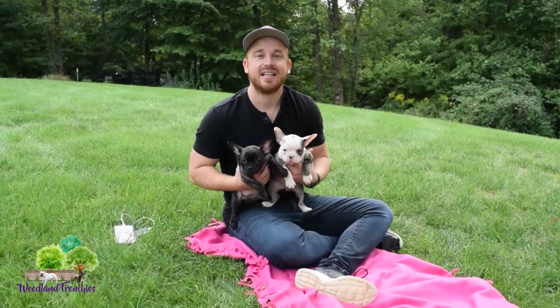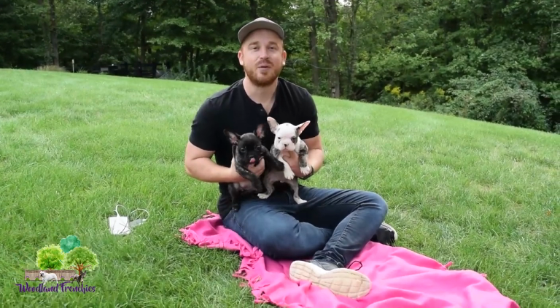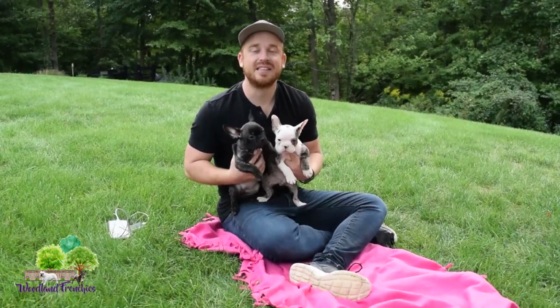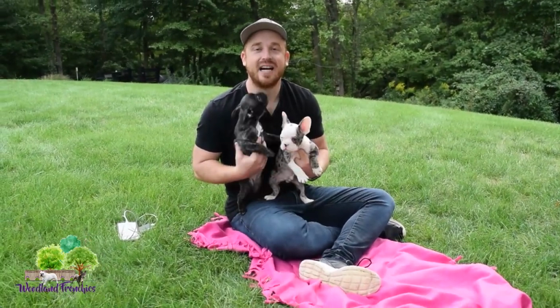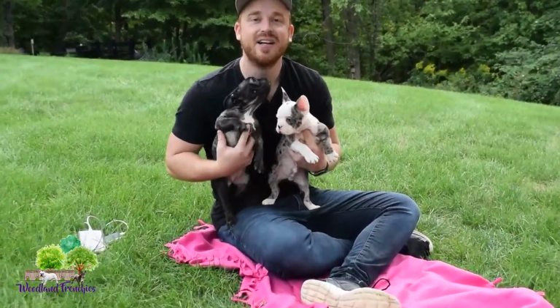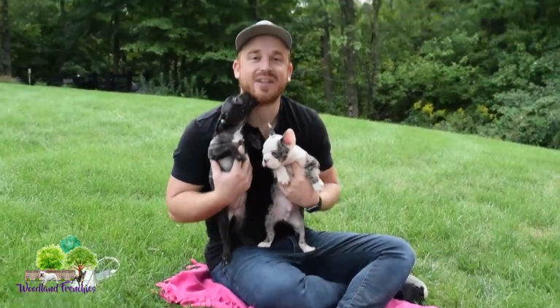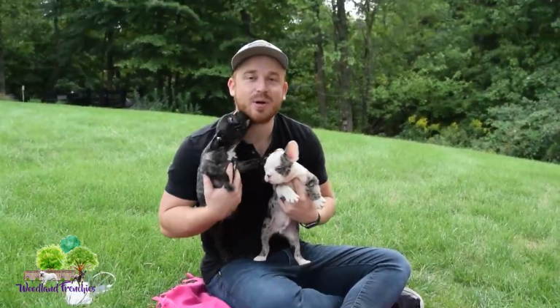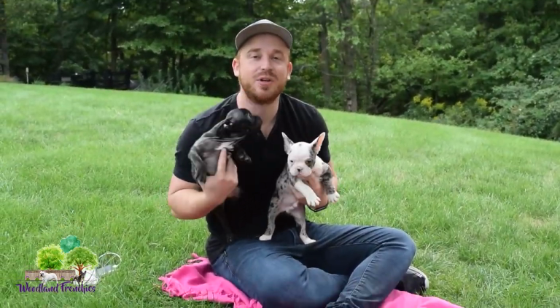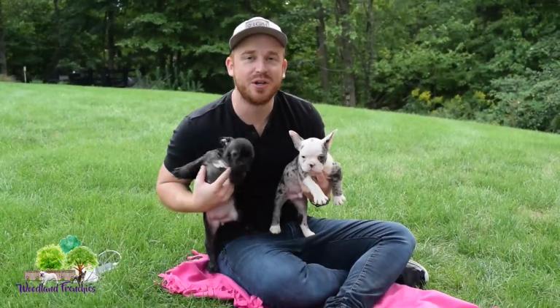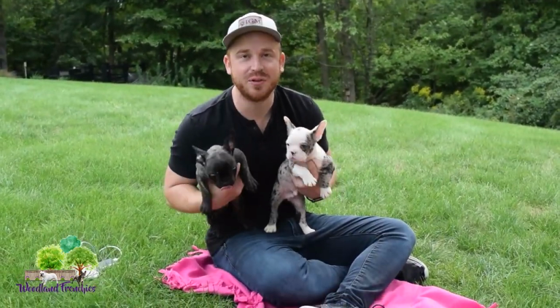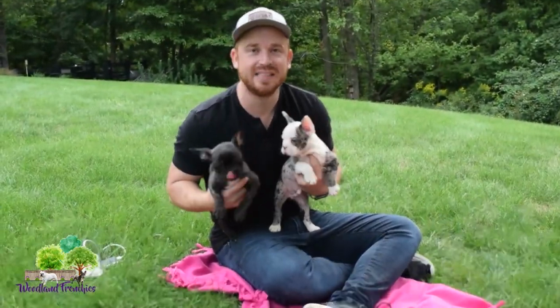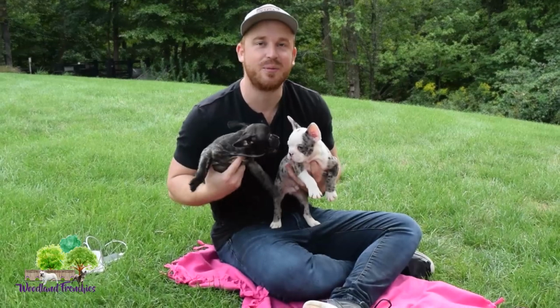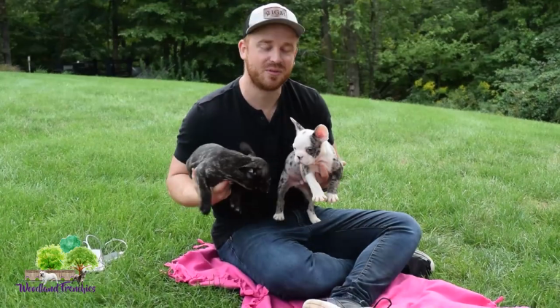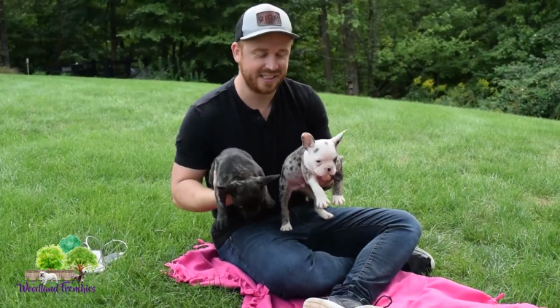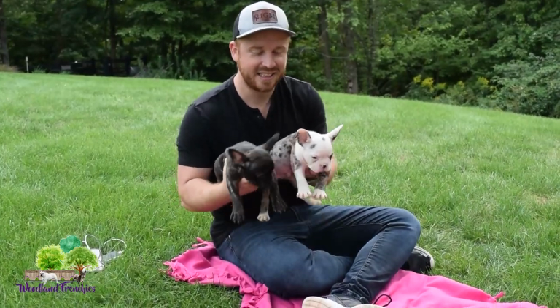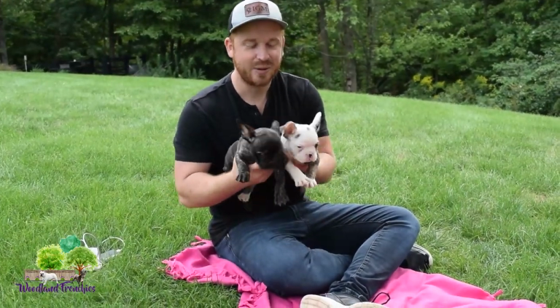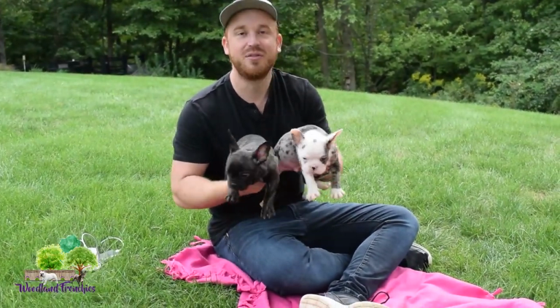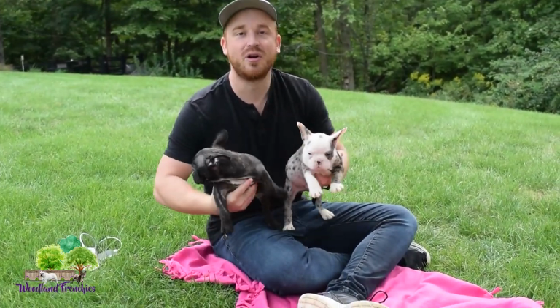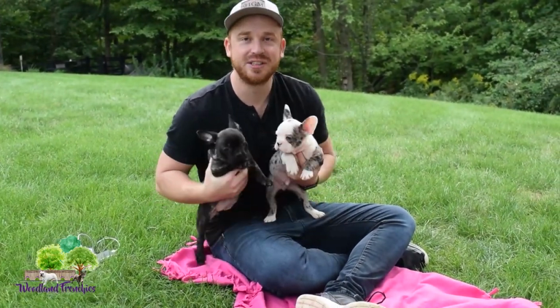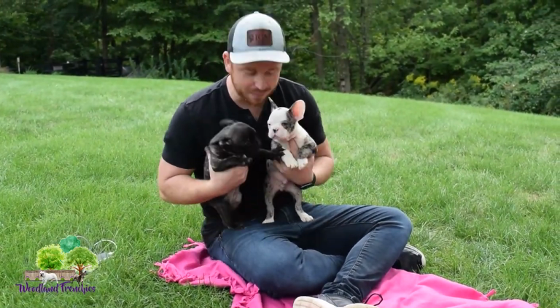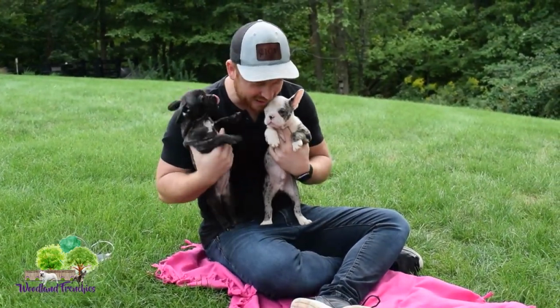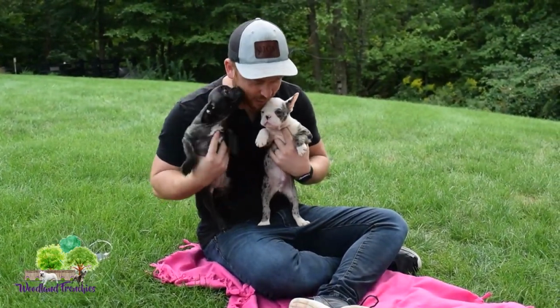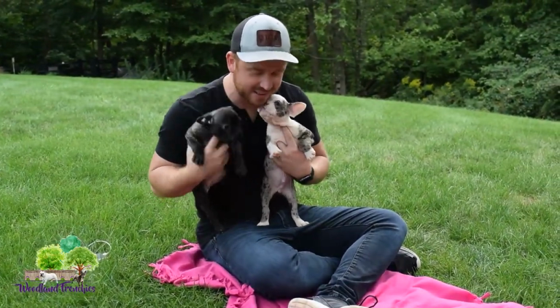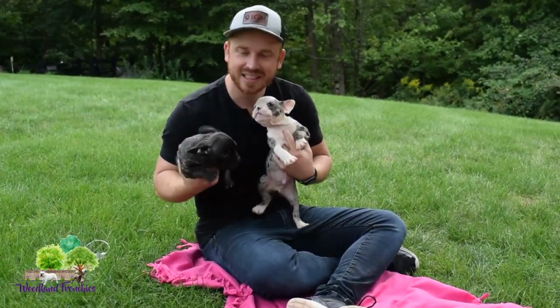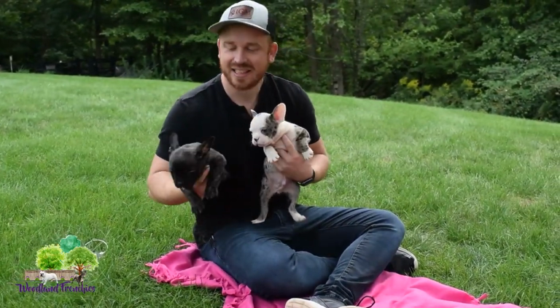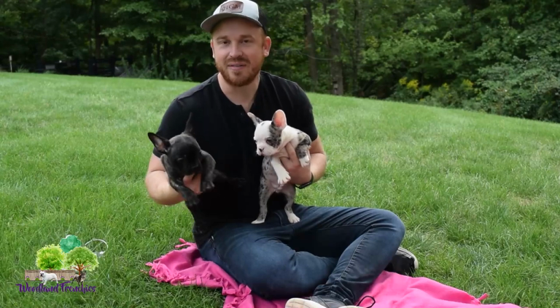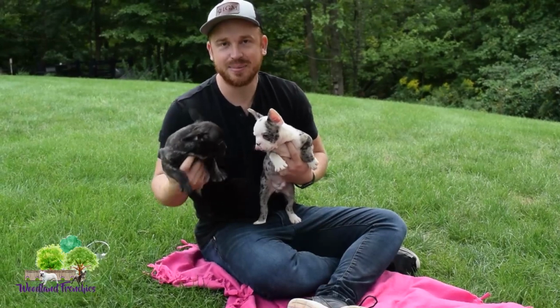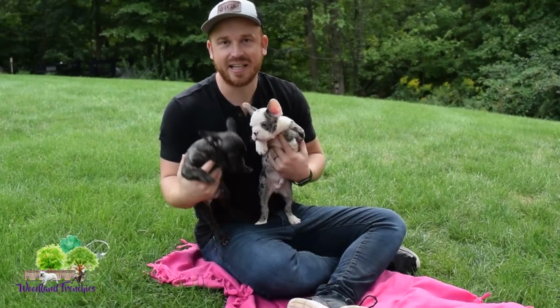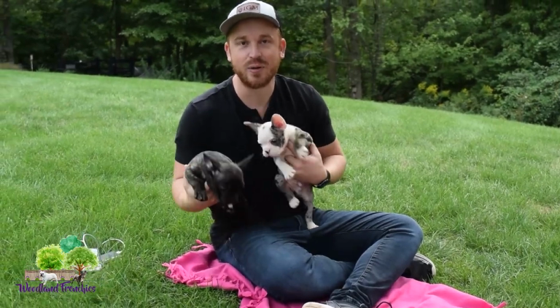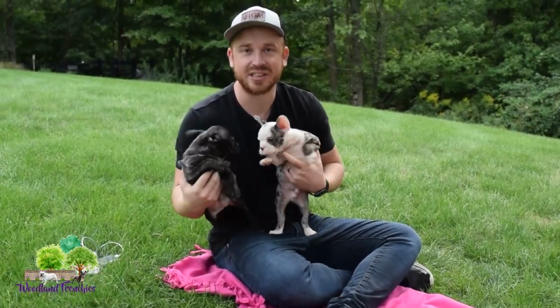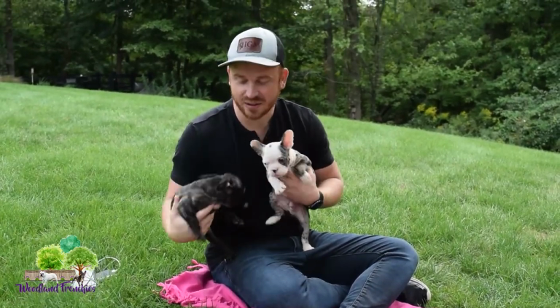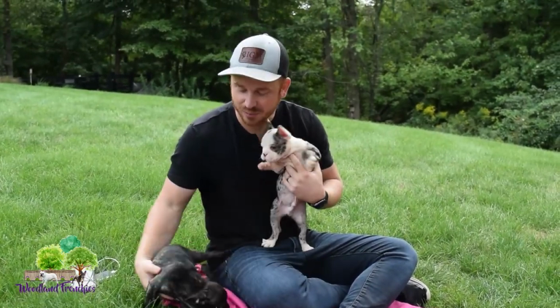Hi everyone, this is Tyler and today we're going to do another video for you guys here at Woodland Frenchies. We have two of our Frenchton pups right now here with us. We have Aspen right here, who is actually still available.